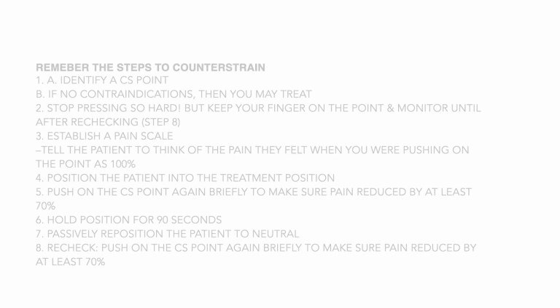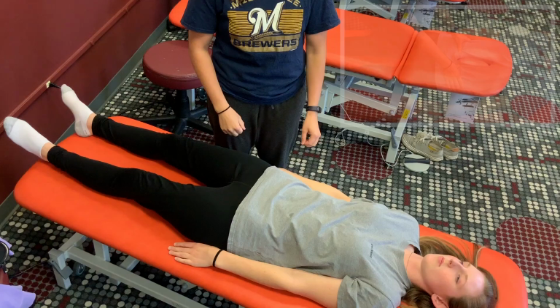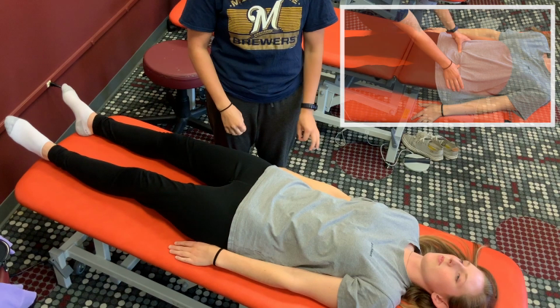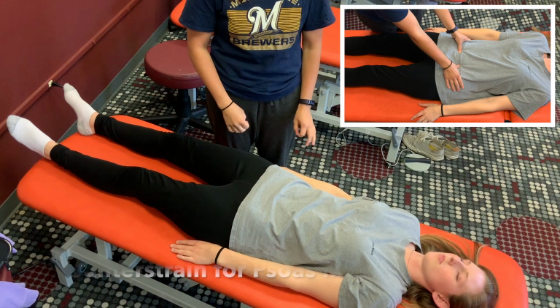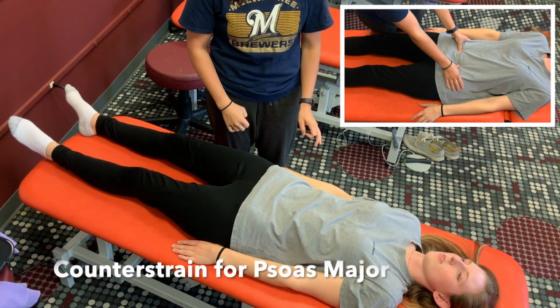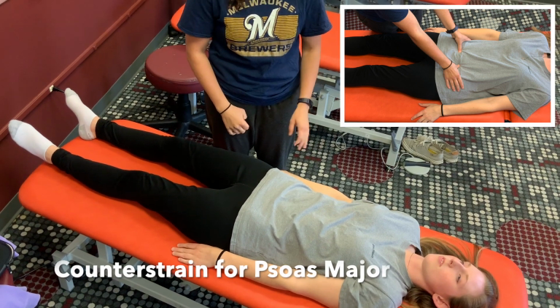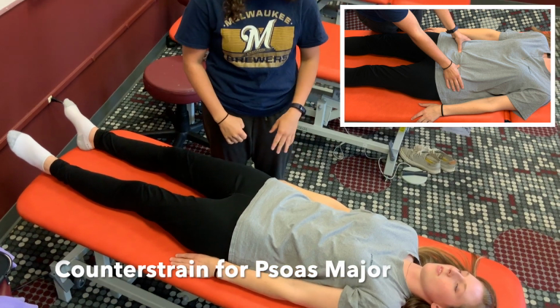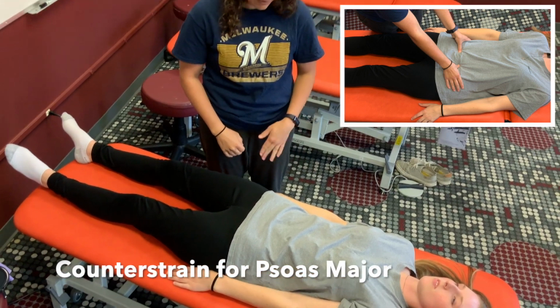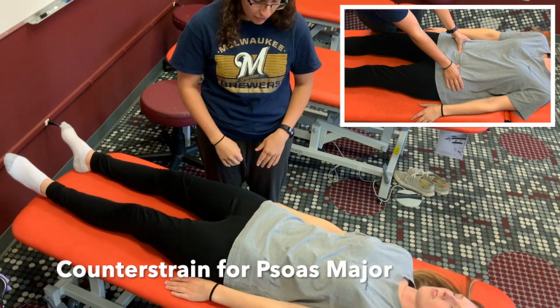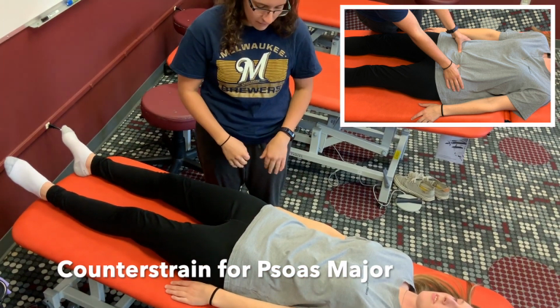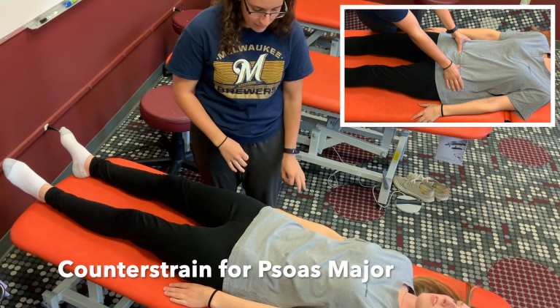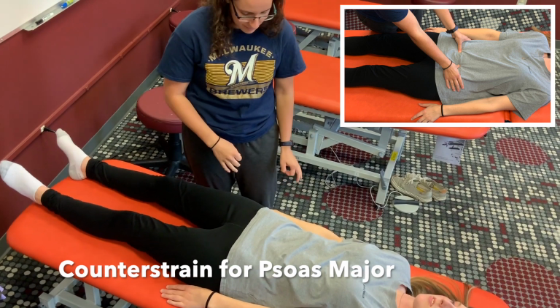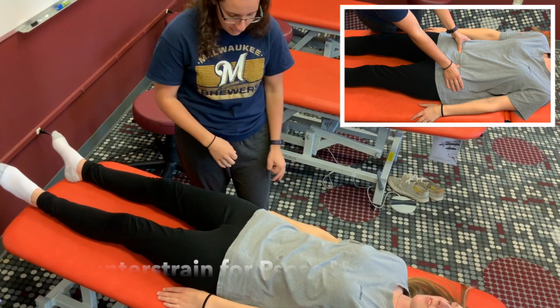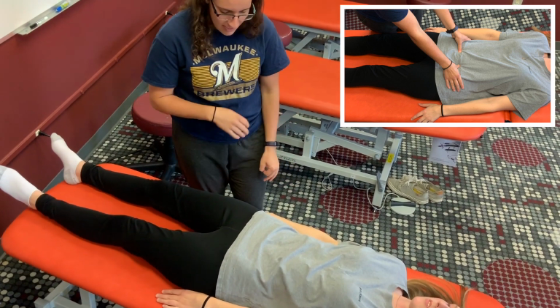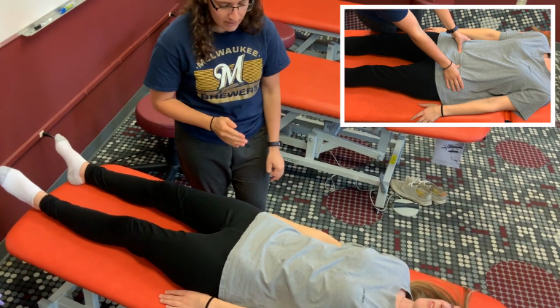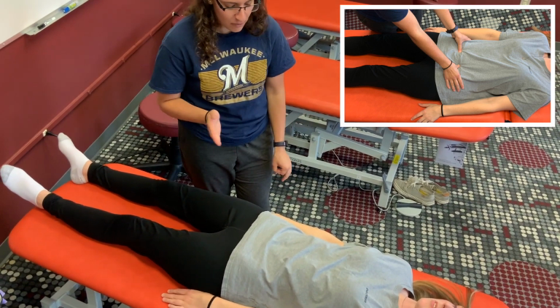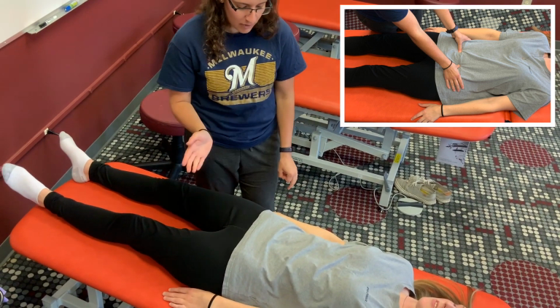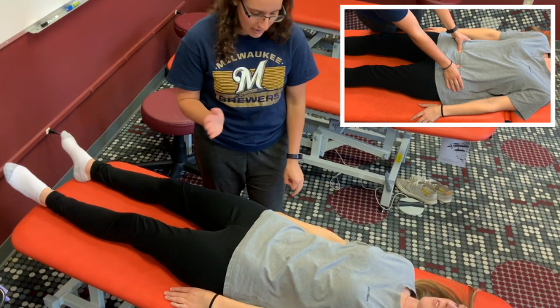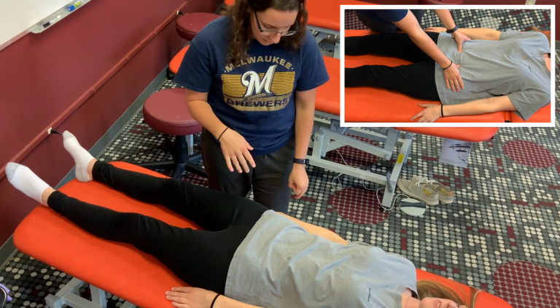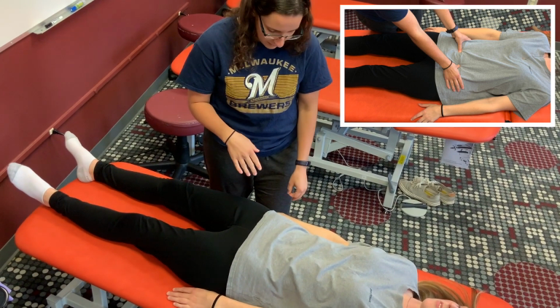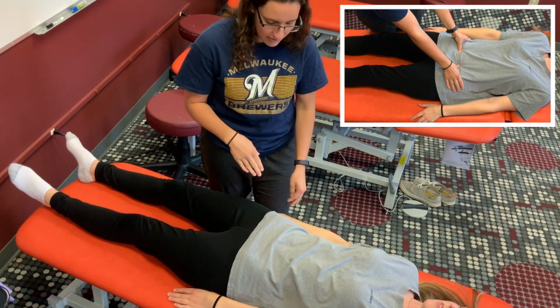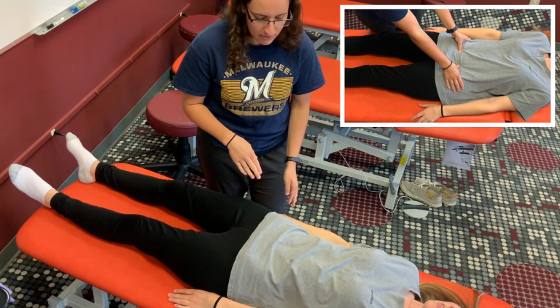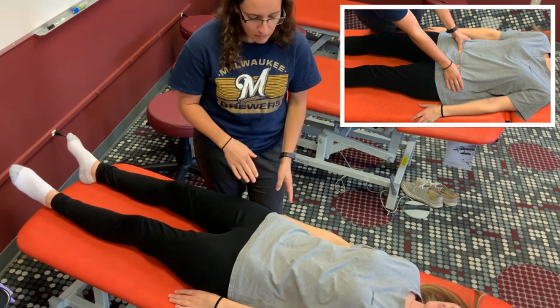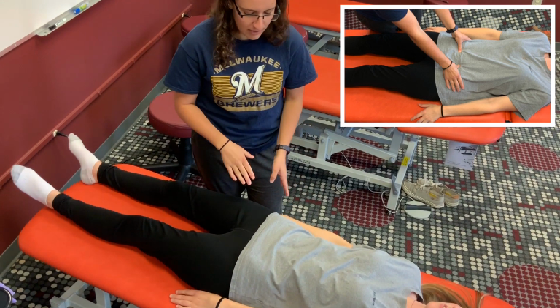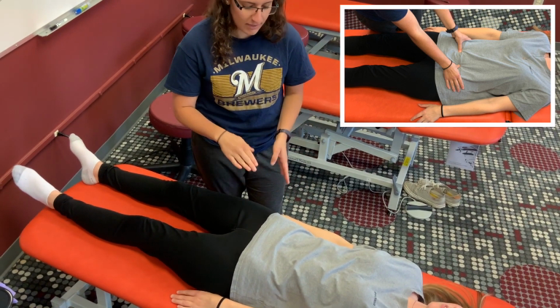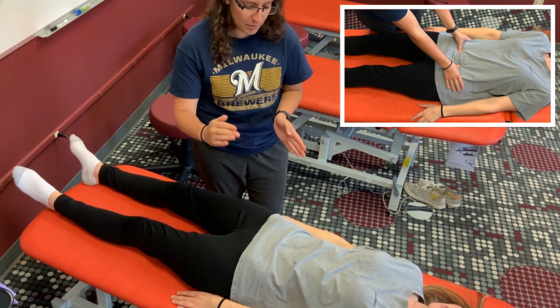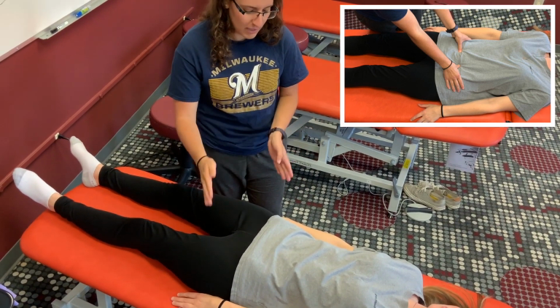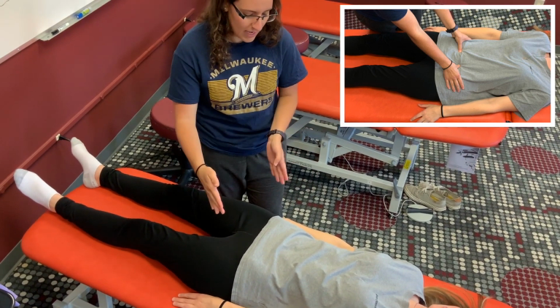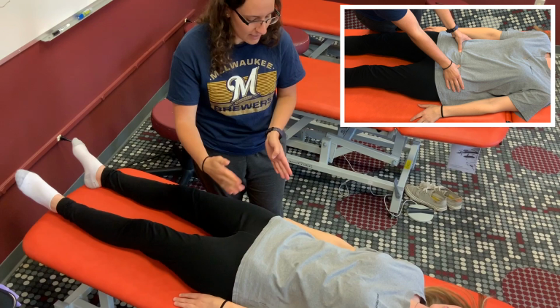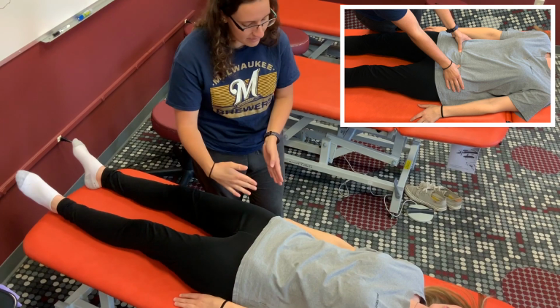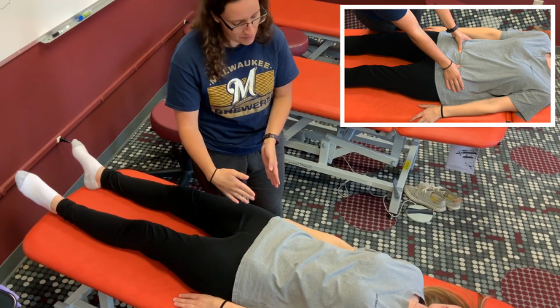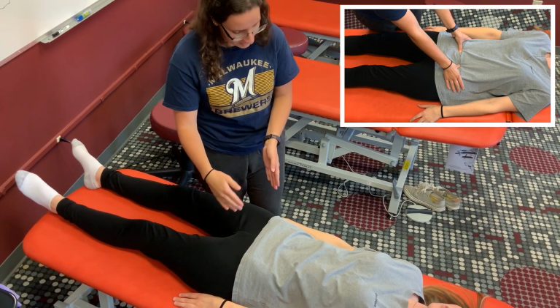This video is going to cover counter strain for psoas major. The counter strain point for this is two-thirds of the distance between the ASIS and the midline.